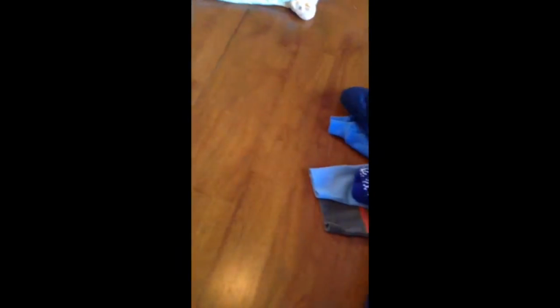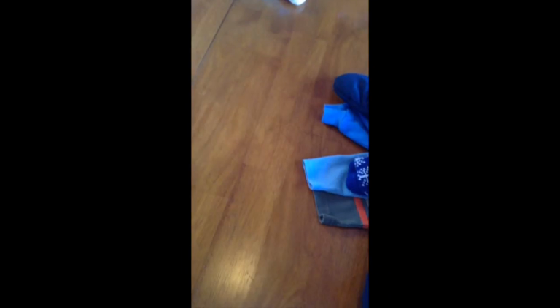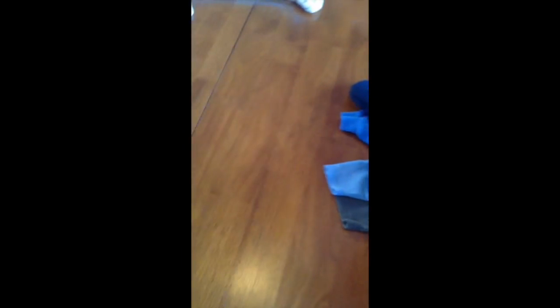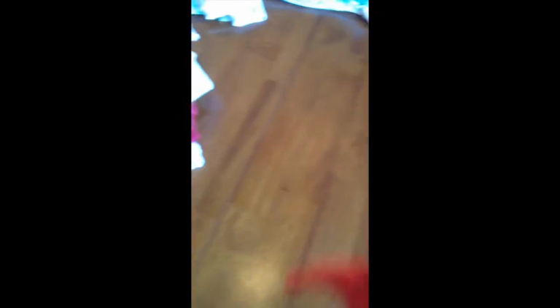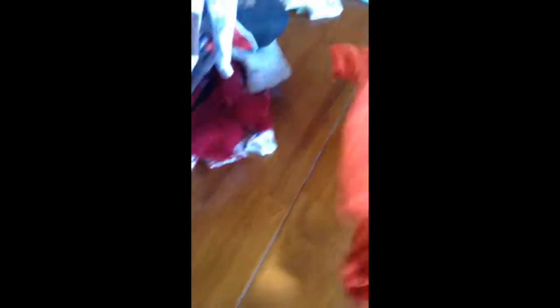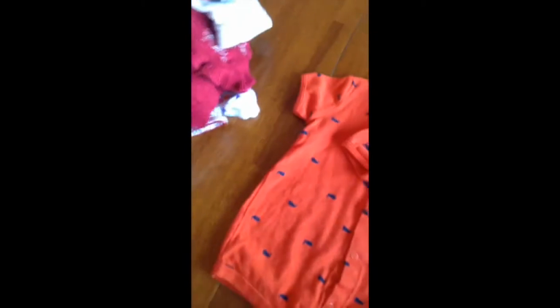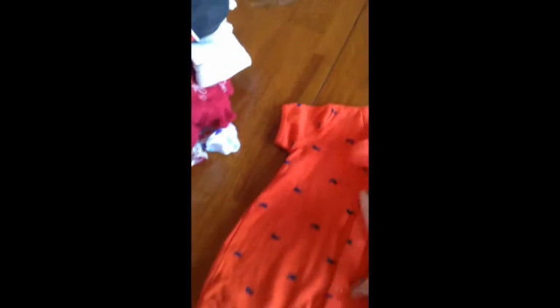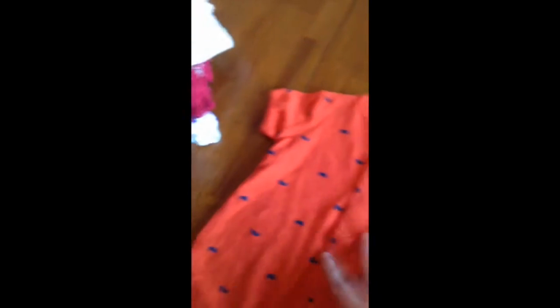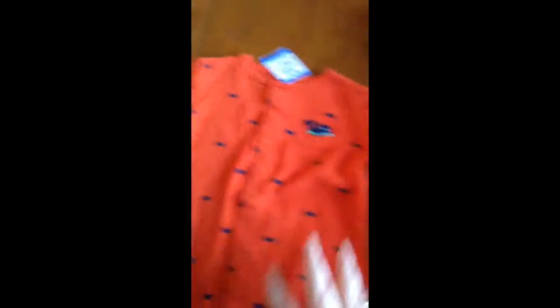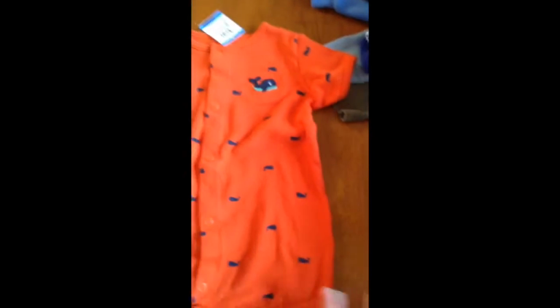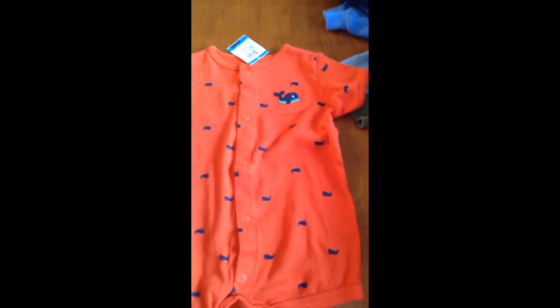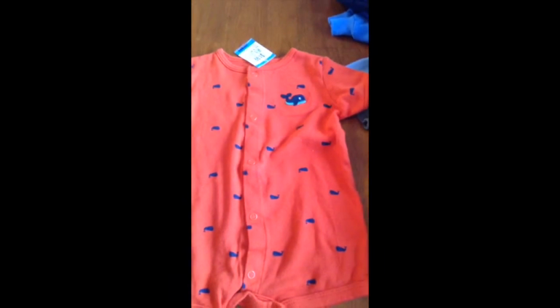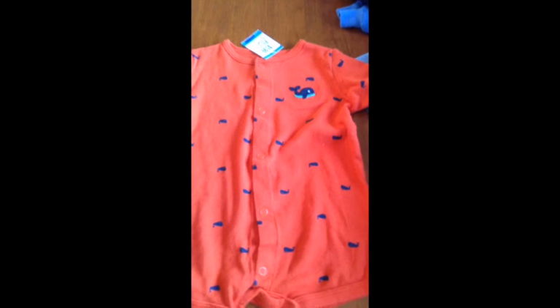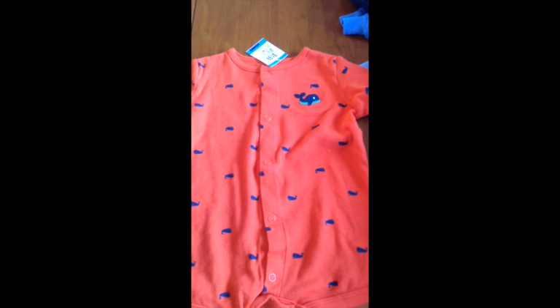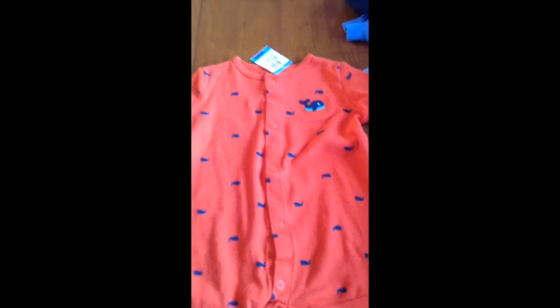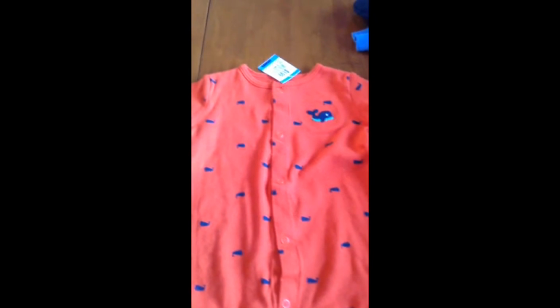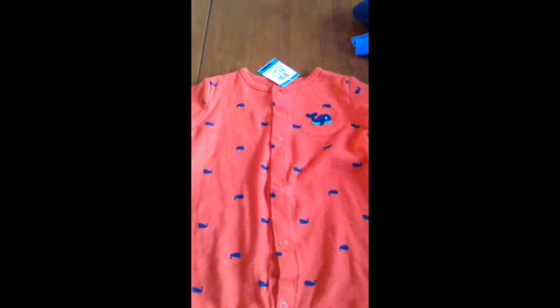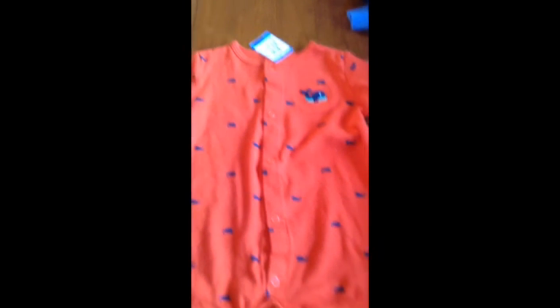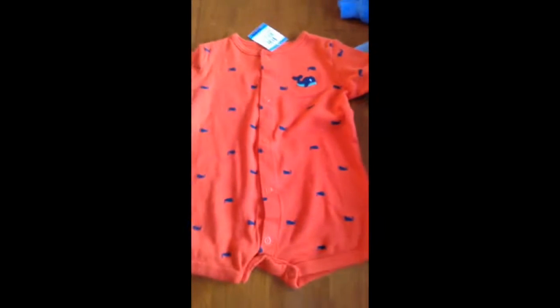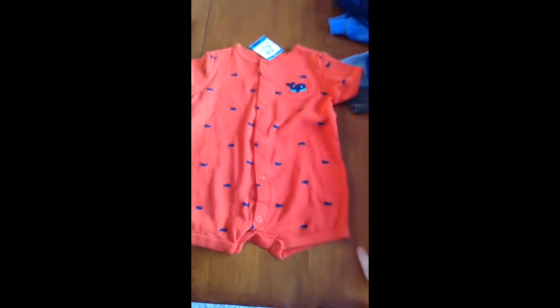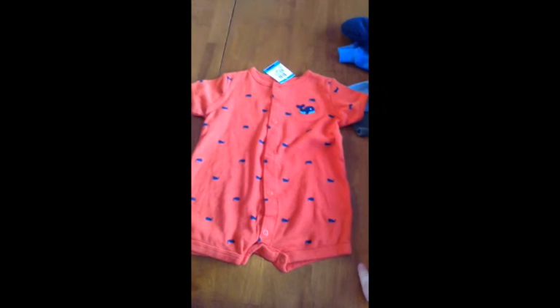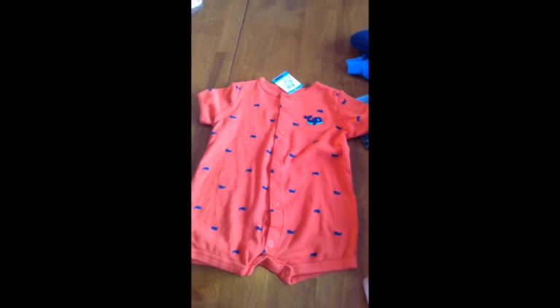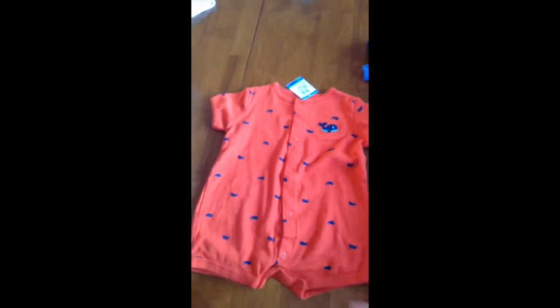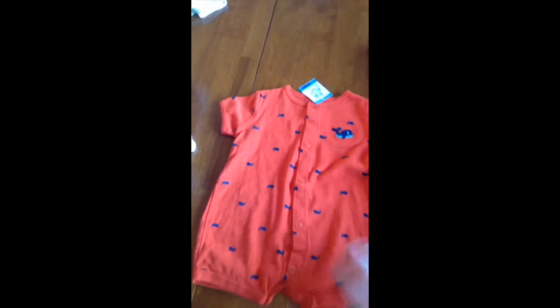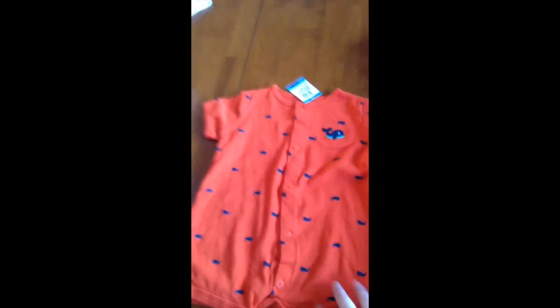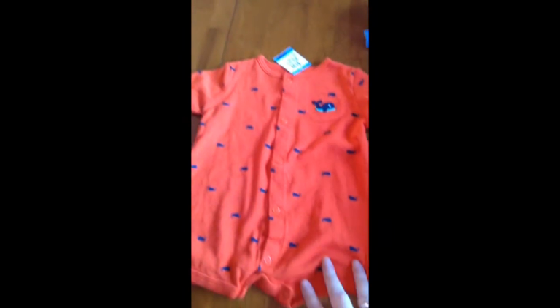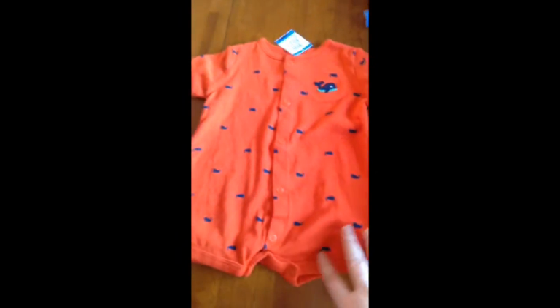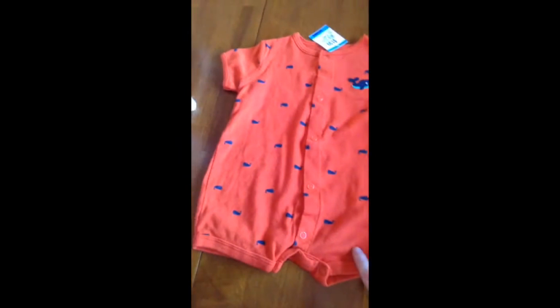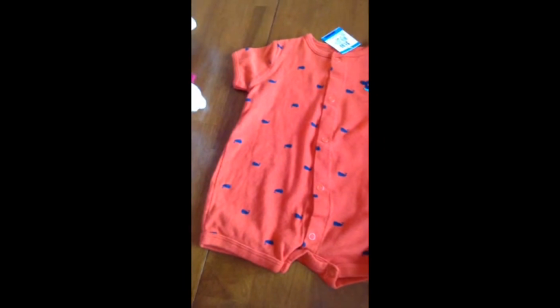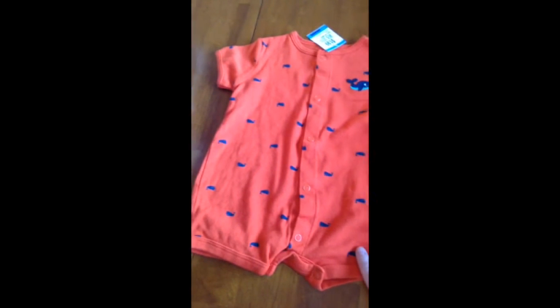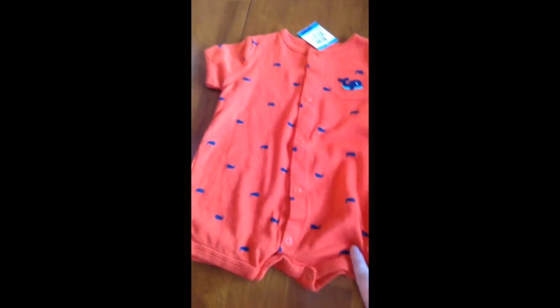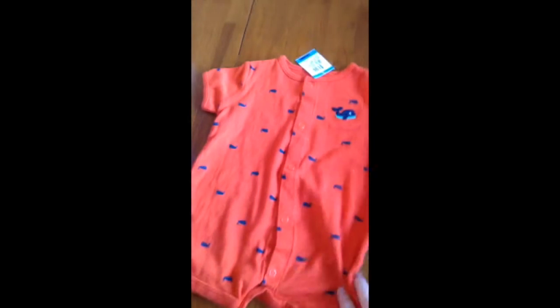And then I'm obsessed with whales so I found this cute little romper that has a whale on it and it was $1.00. It's showing up really orange but it's like a dark burnt orange.